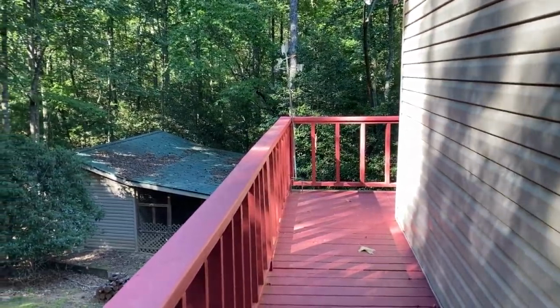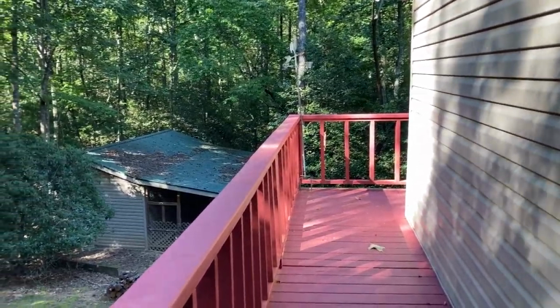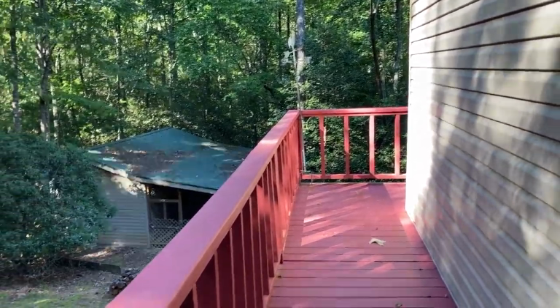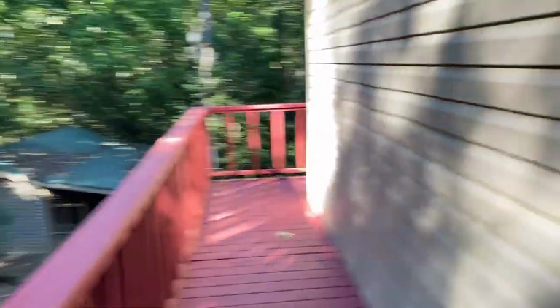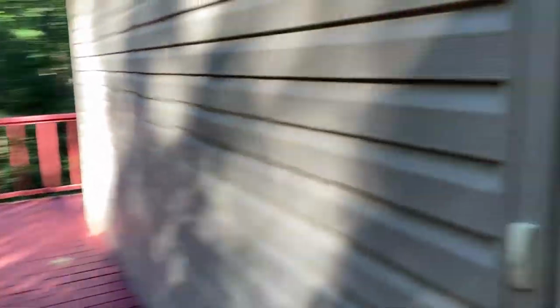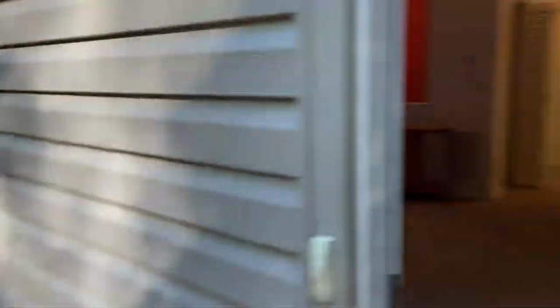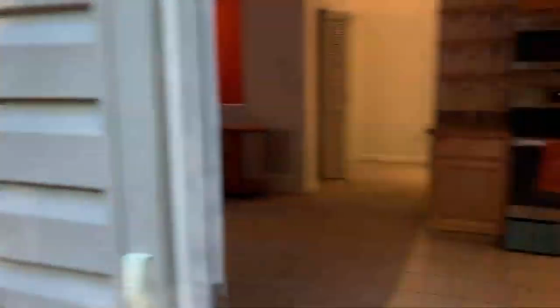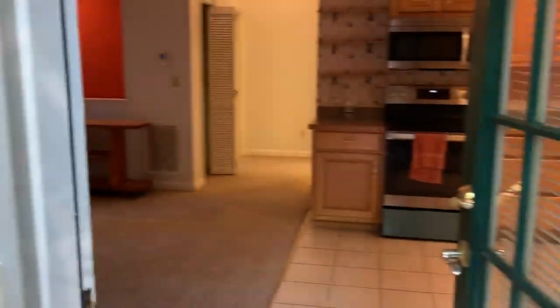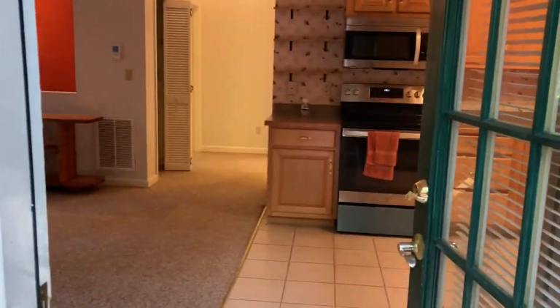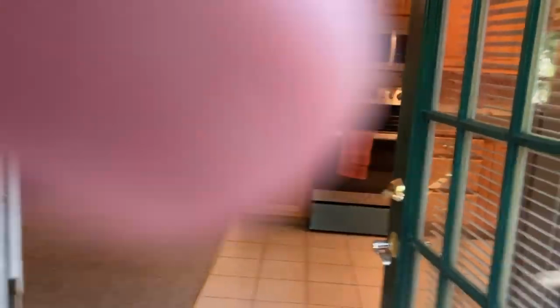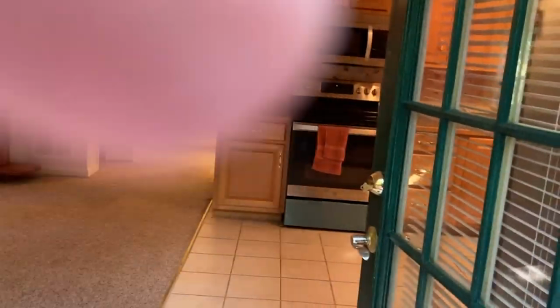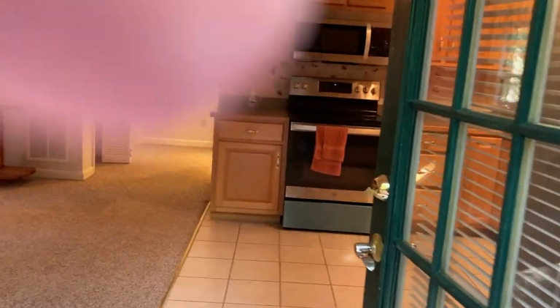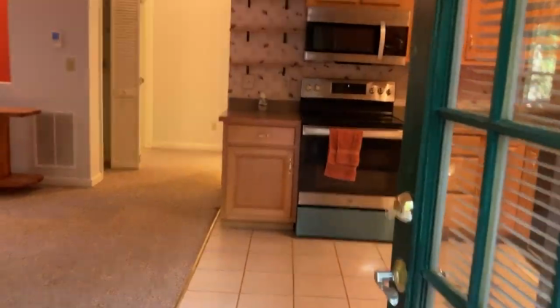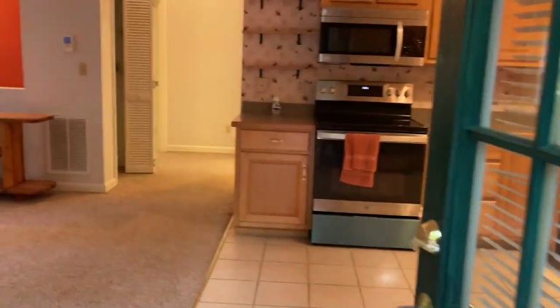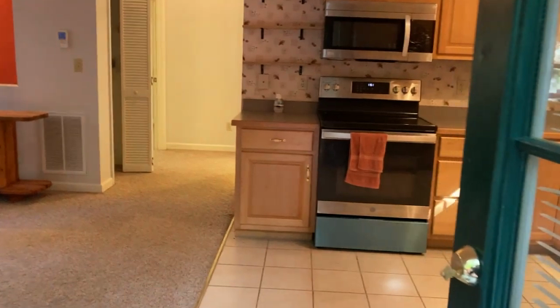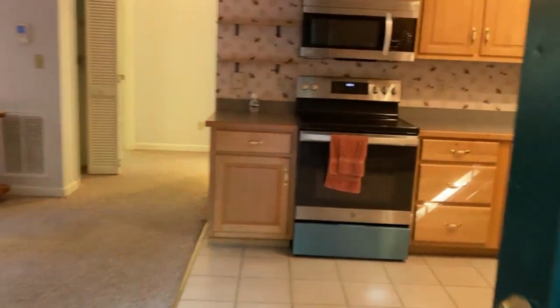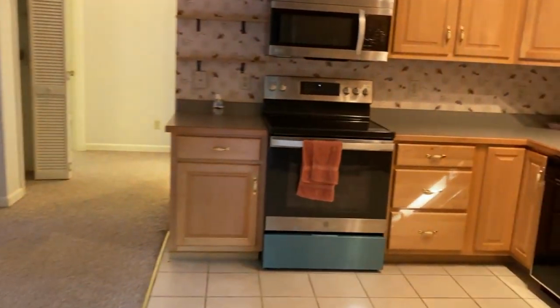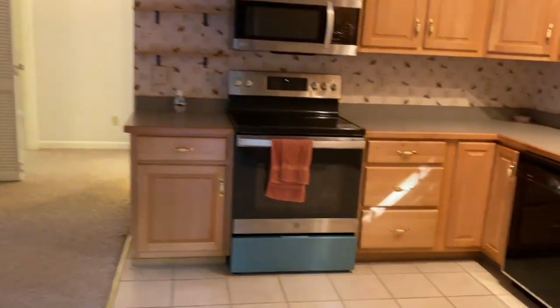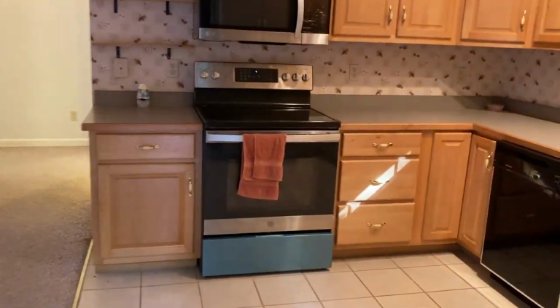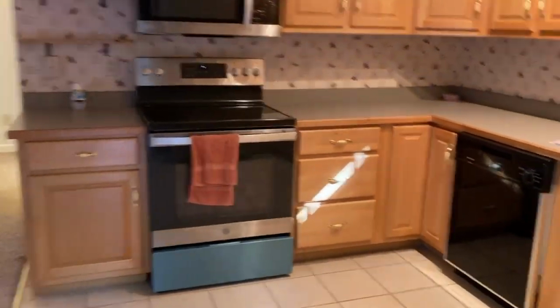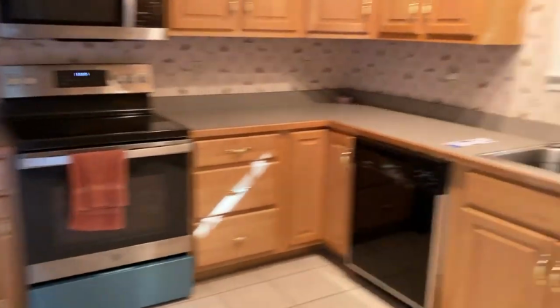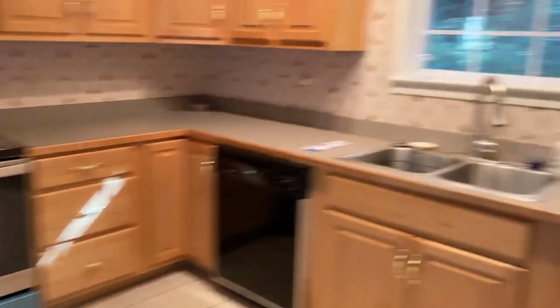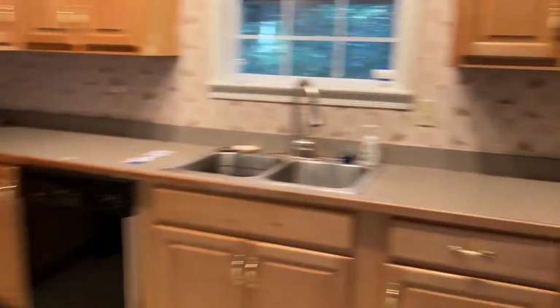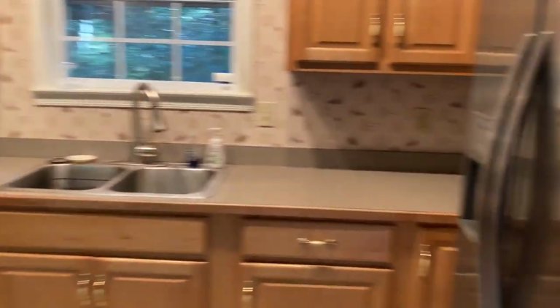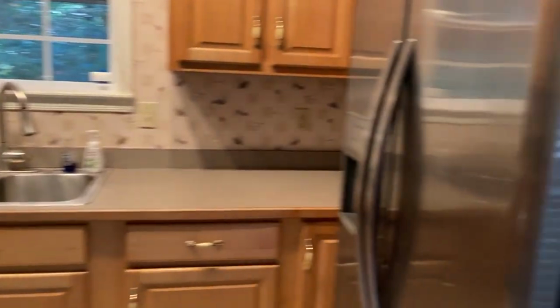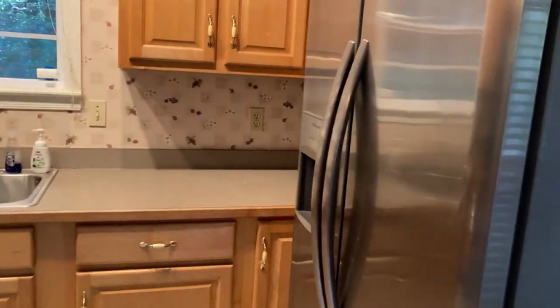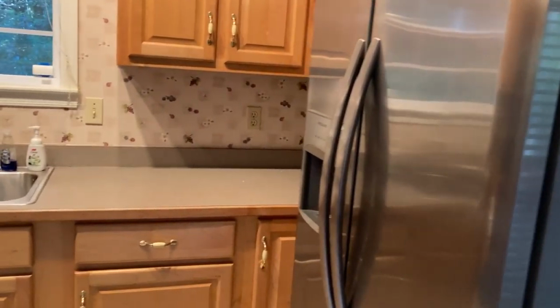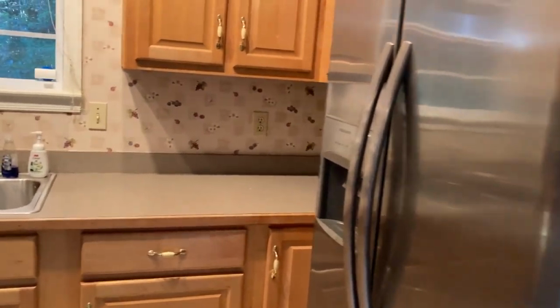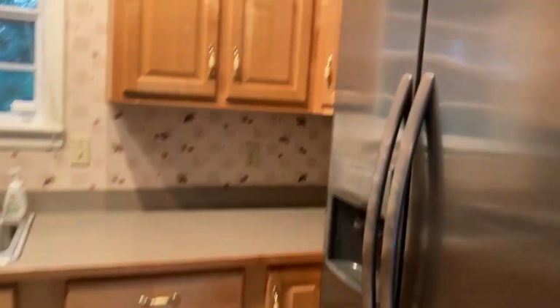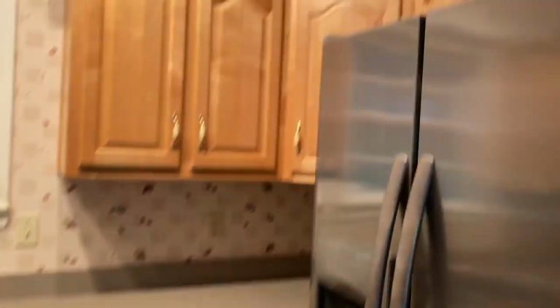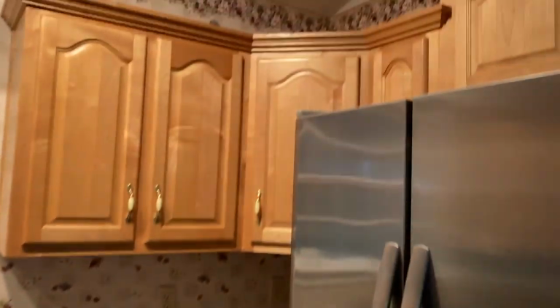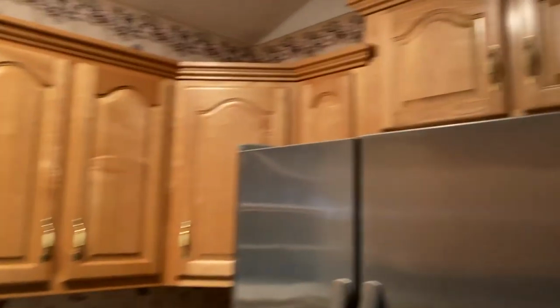I'm about to enter the house. Walking into the house, into the kitchen. We're into your great room area.